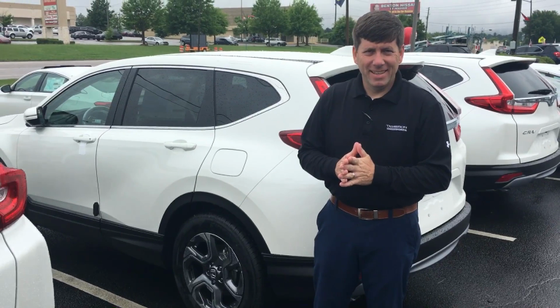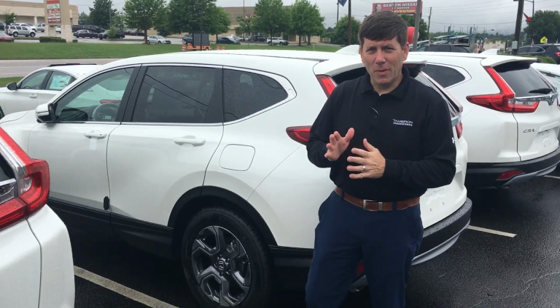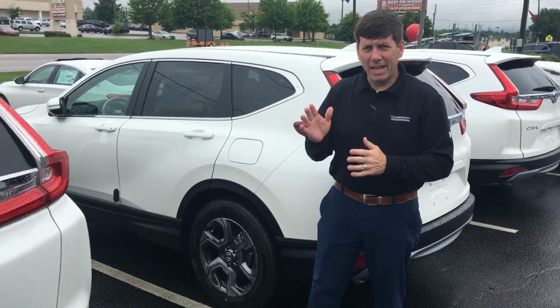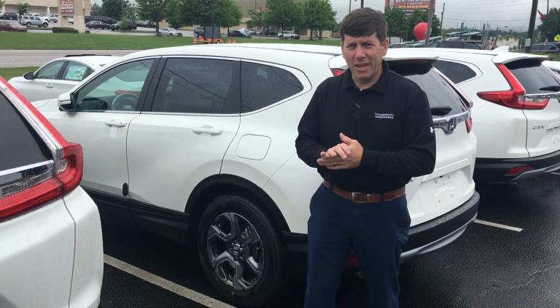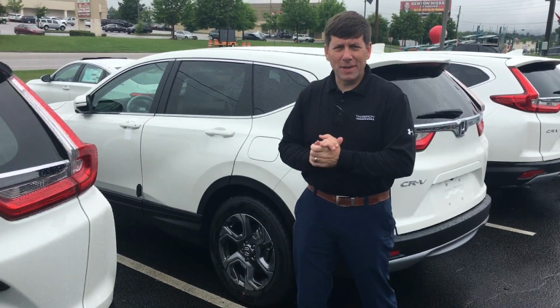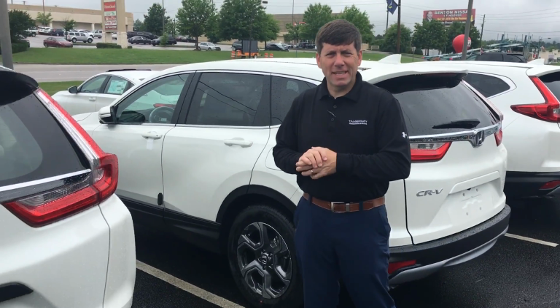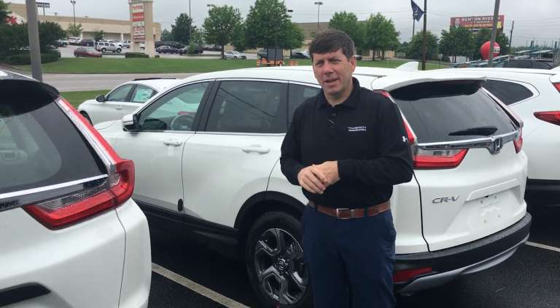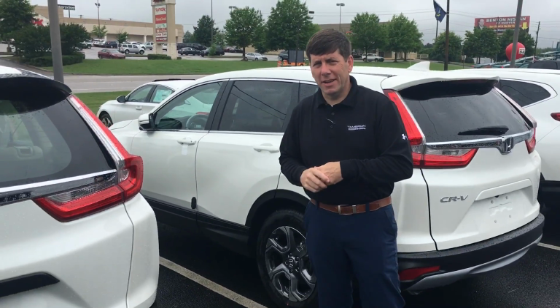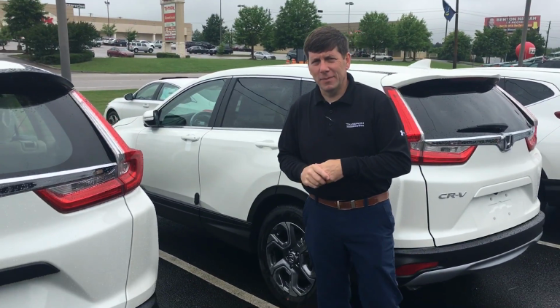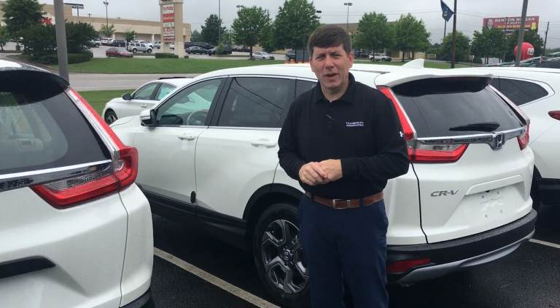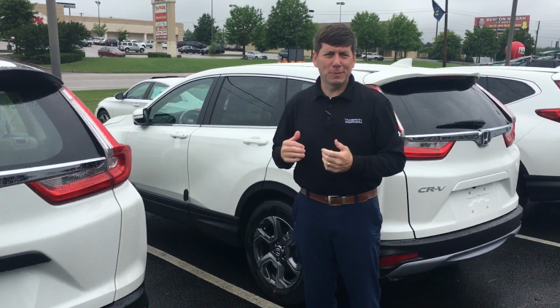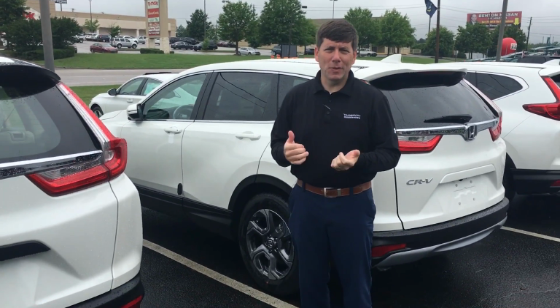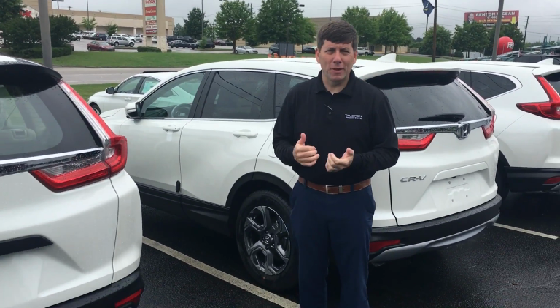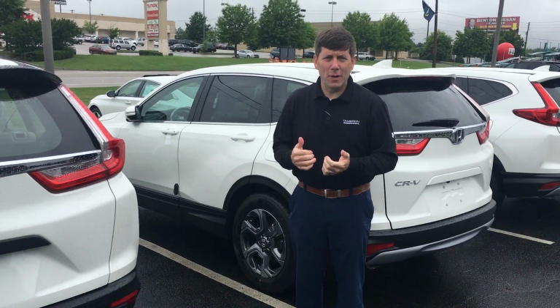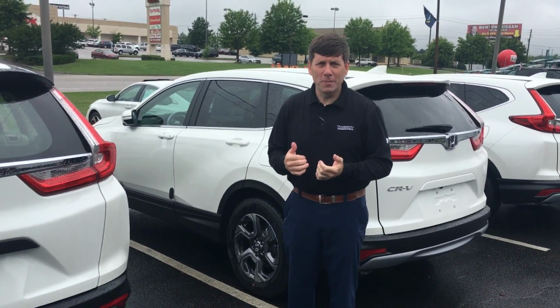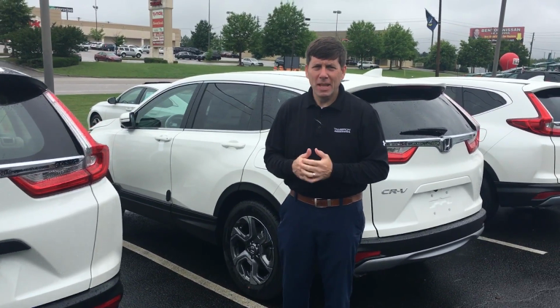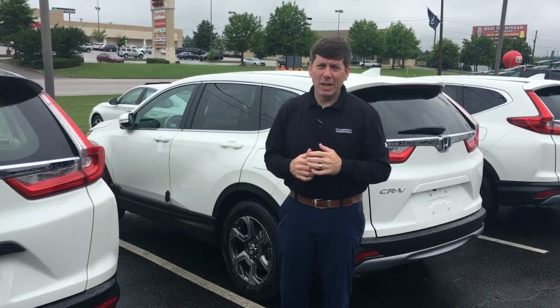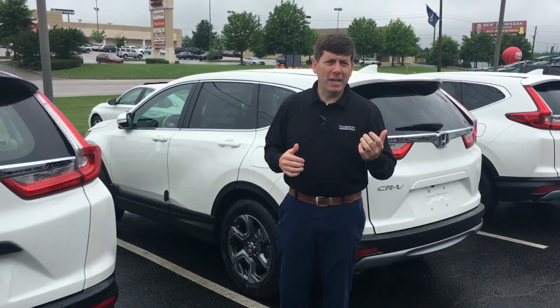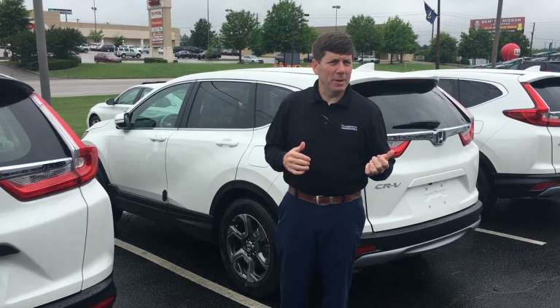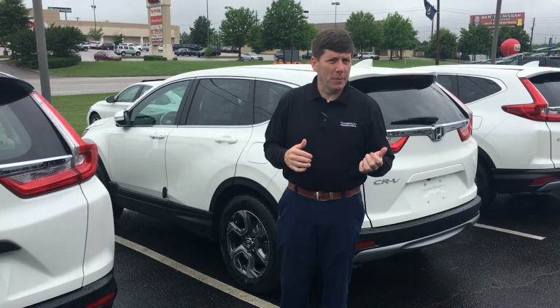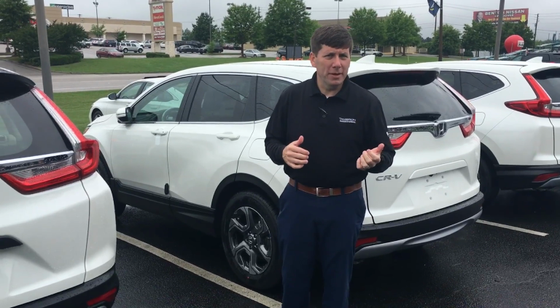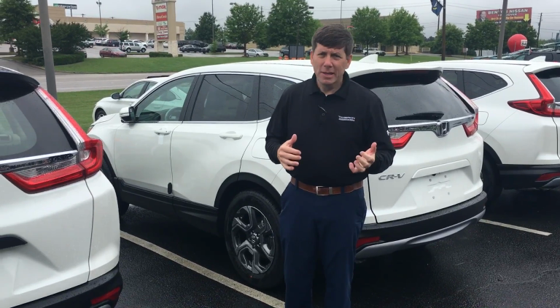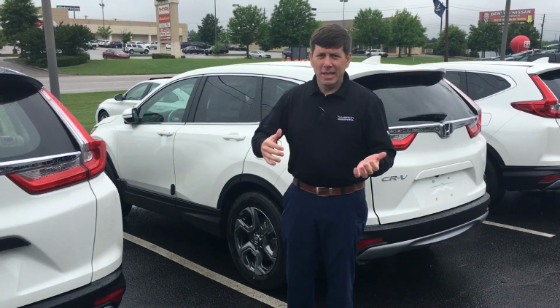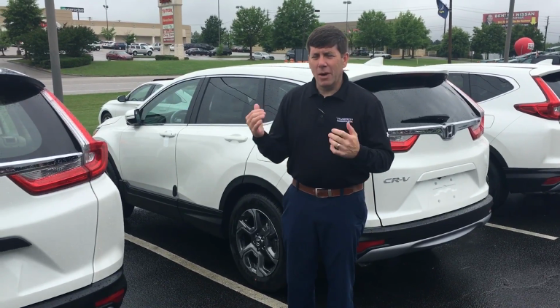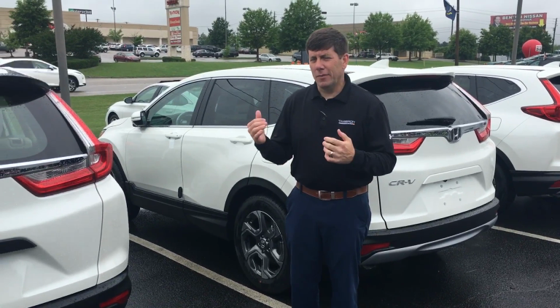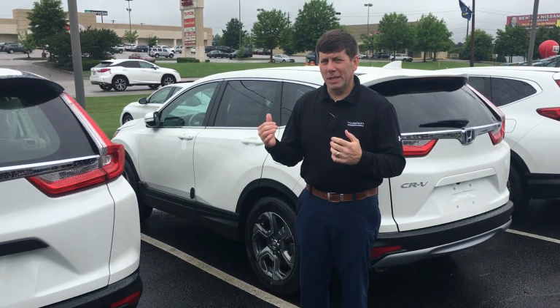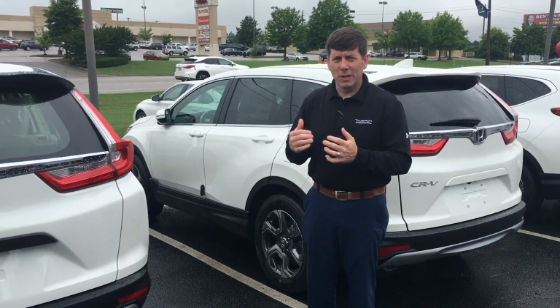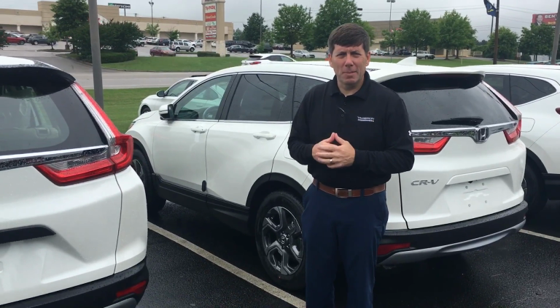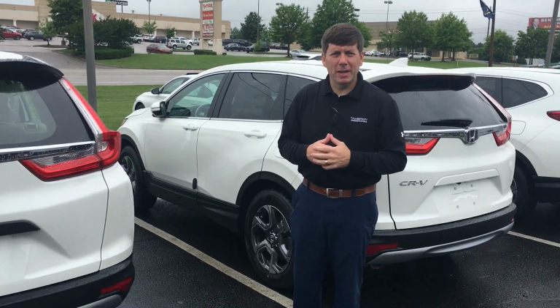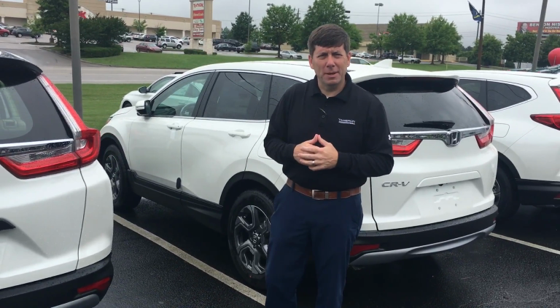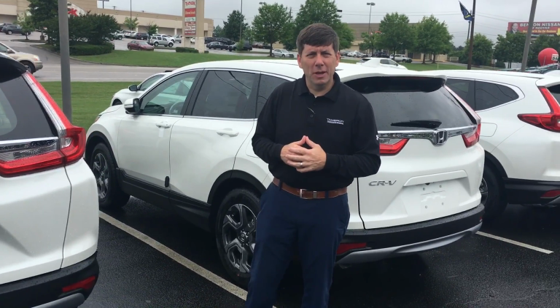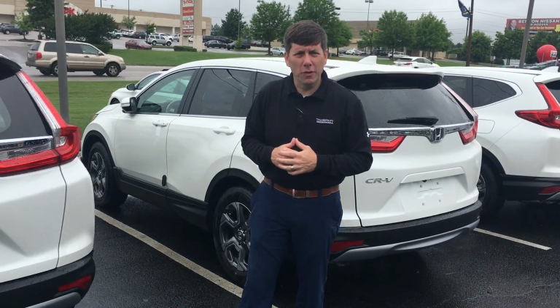Hey Wanda, David Kaufman here at Tamron Honda. Great to speak with you on the phone. I know you're down in Montgomery. Can't wait to meet you when you come up here to see me in Hoover.